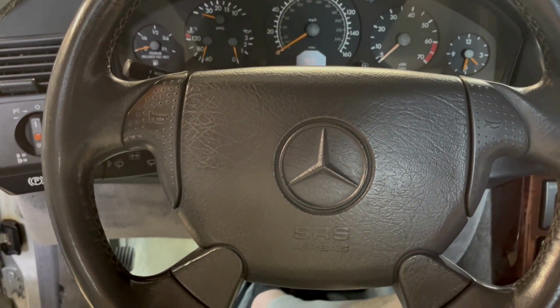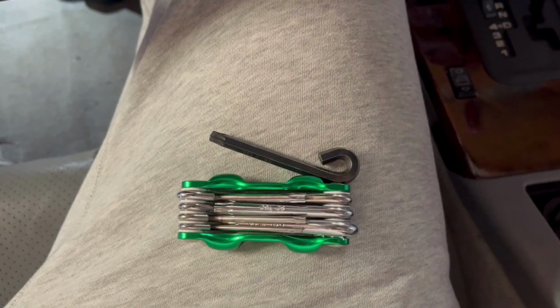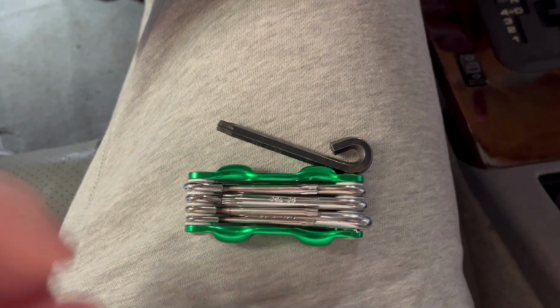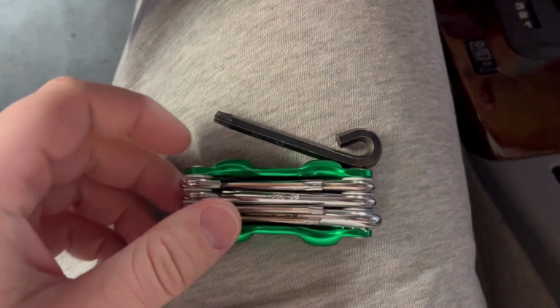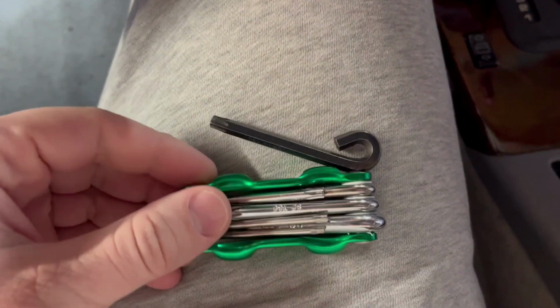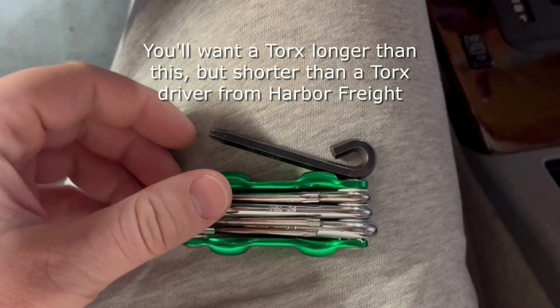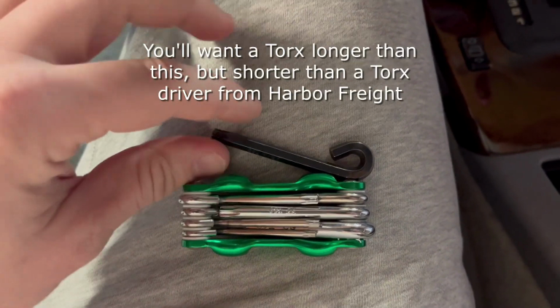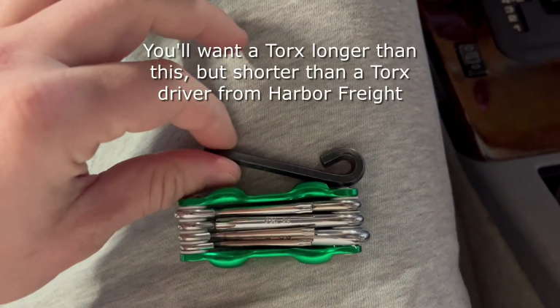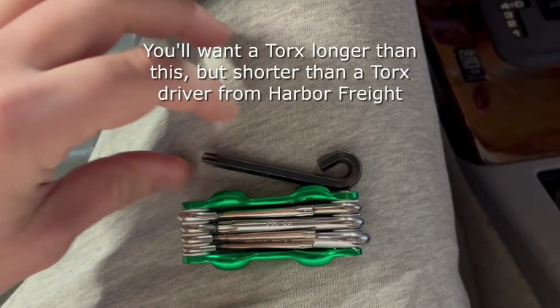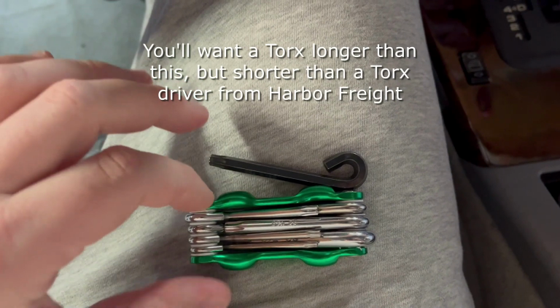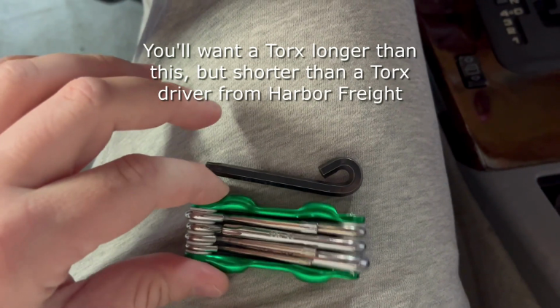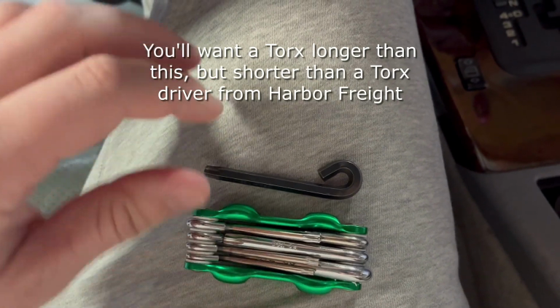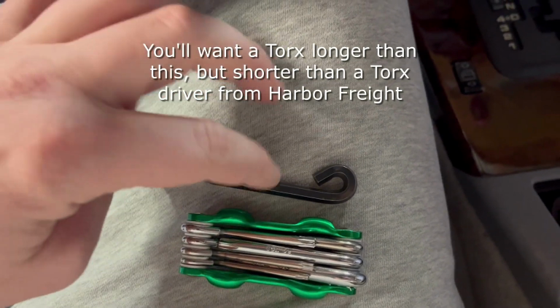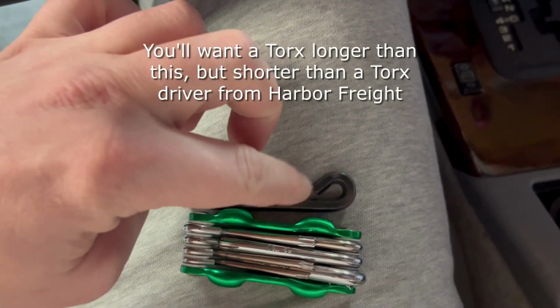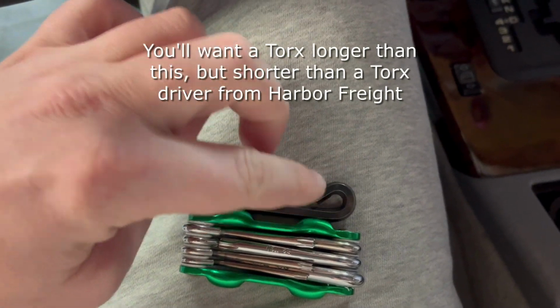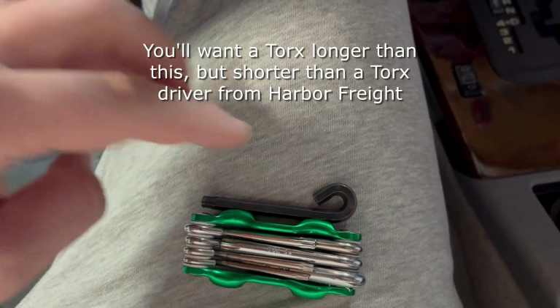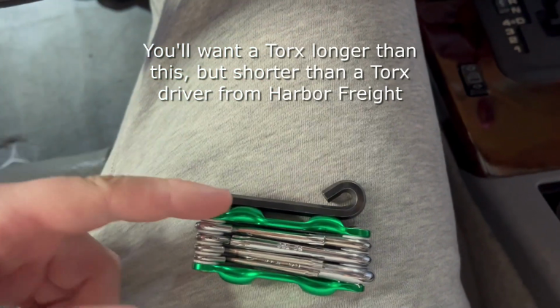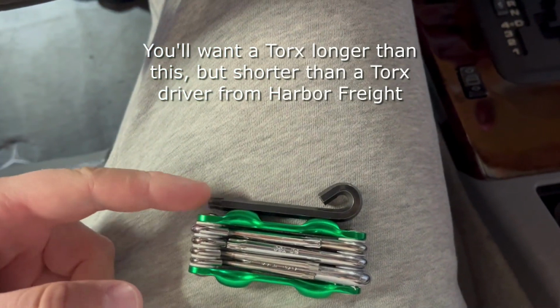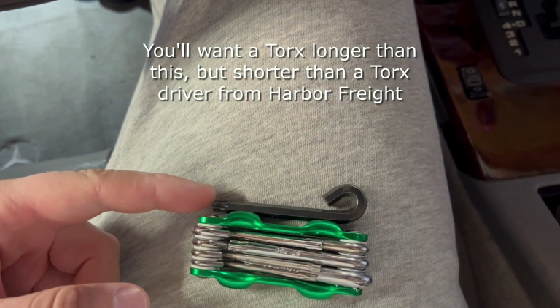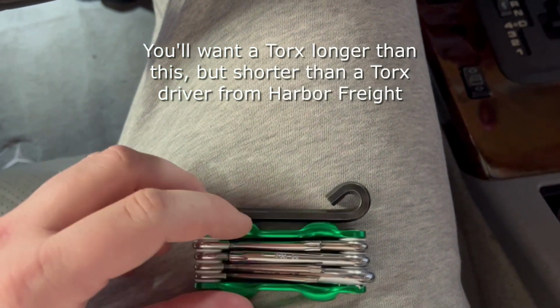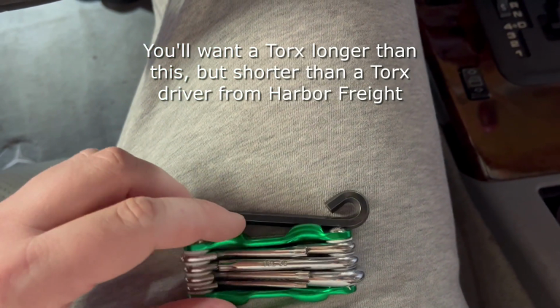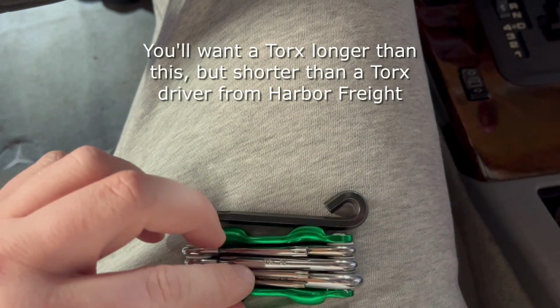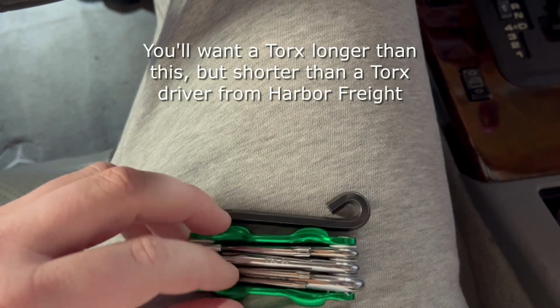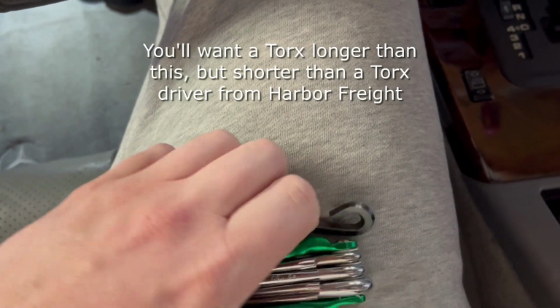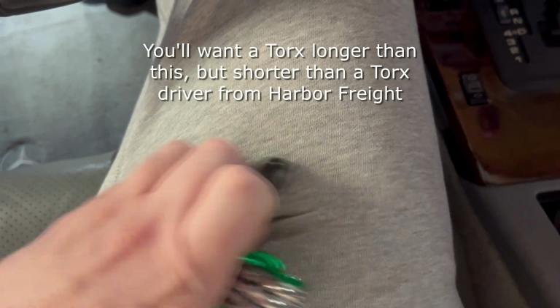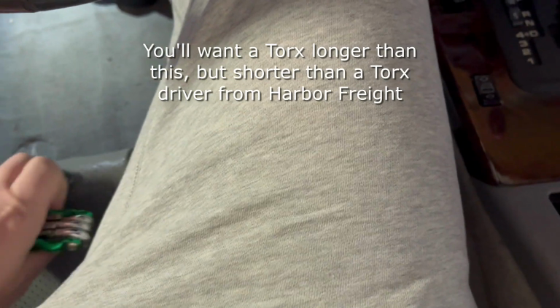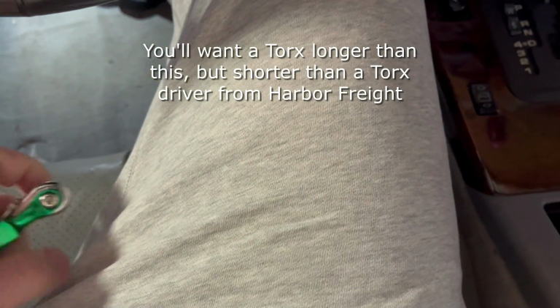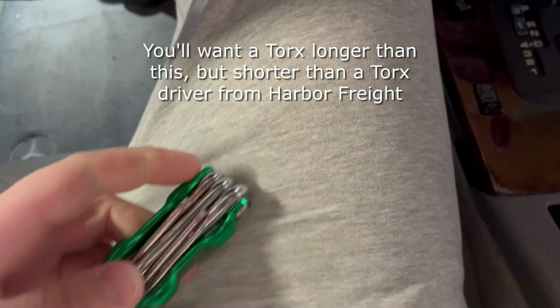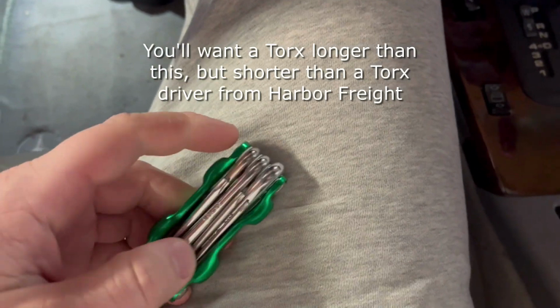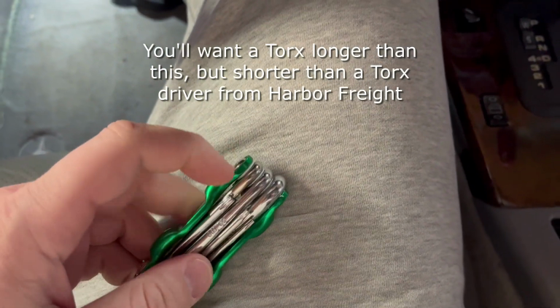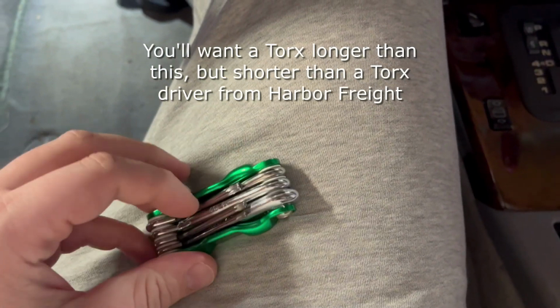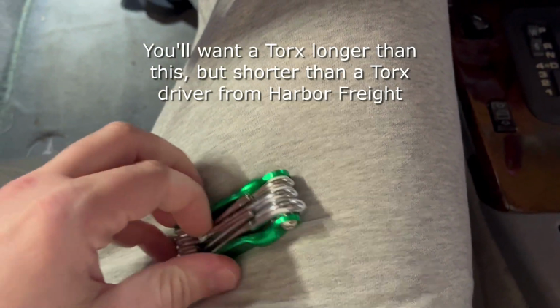For this job you'll need a T30 Torx which you'll need to be able to stick in the back of the steering wheel, so it's going to need to be pretty long — actually longer than this black piece that I have here, but we're going to have to make it work.